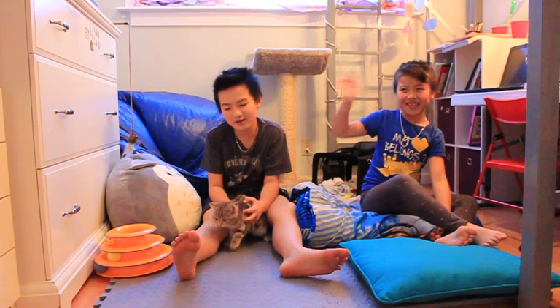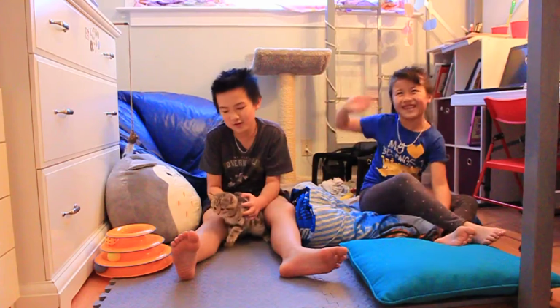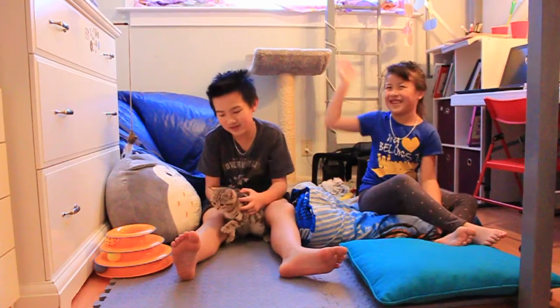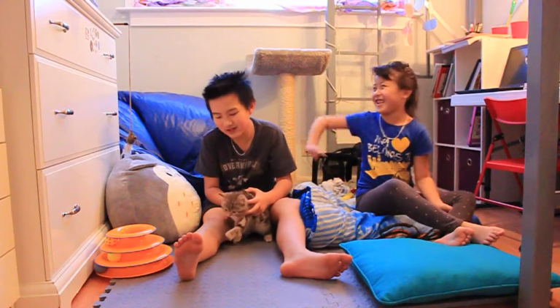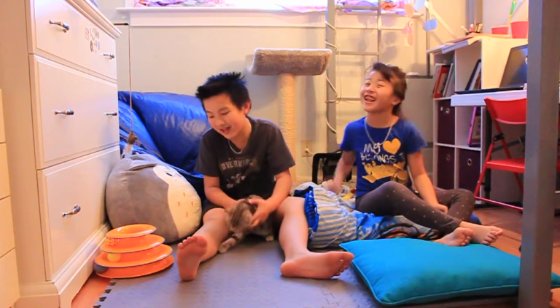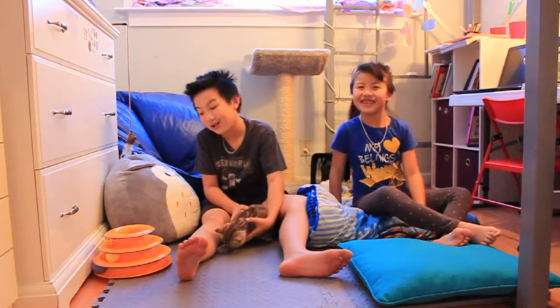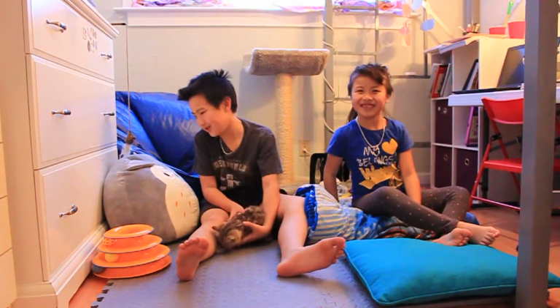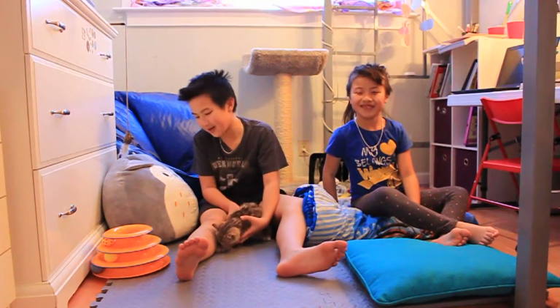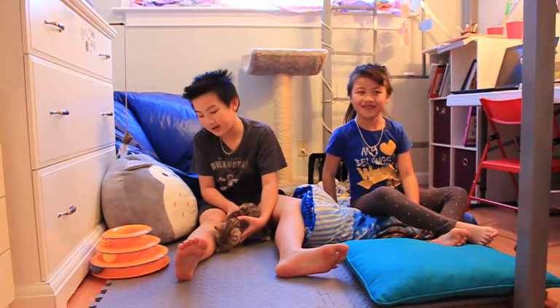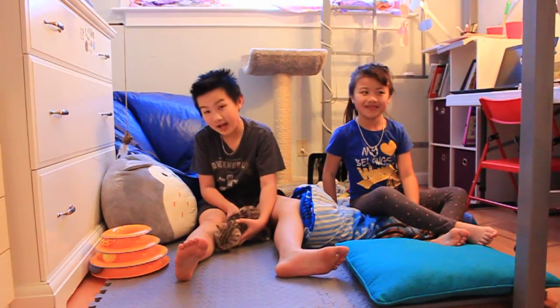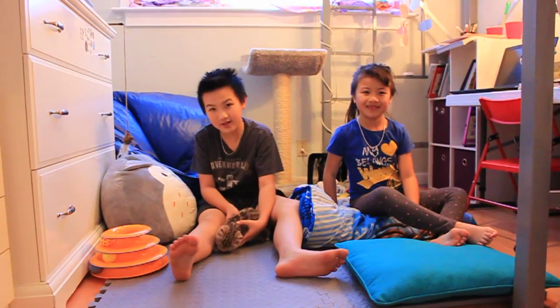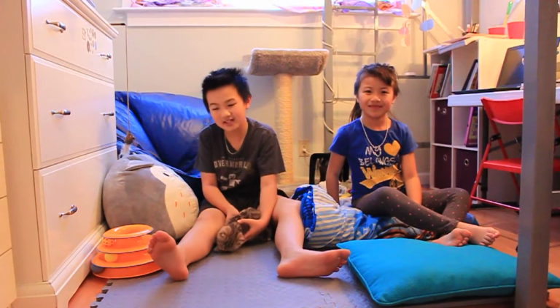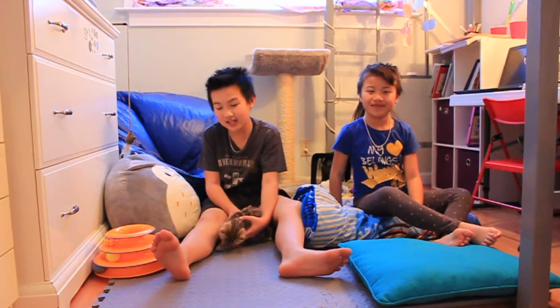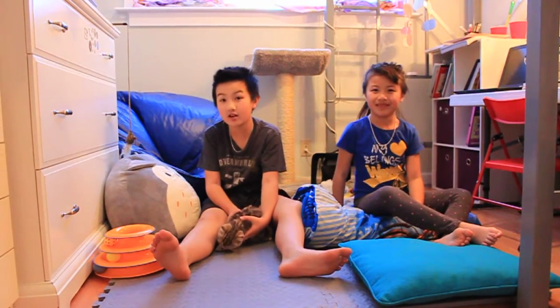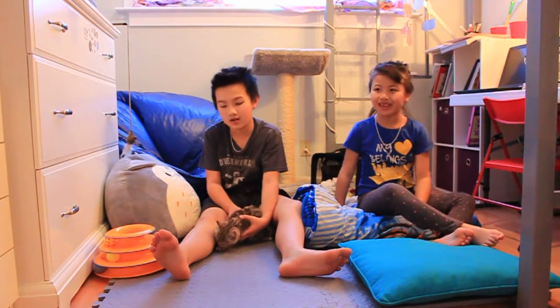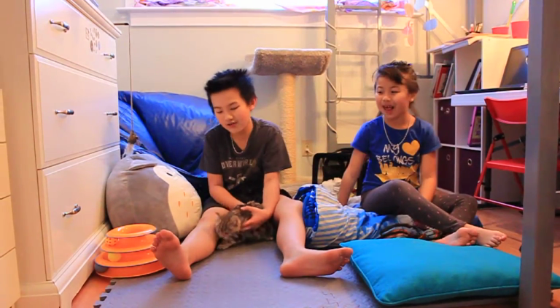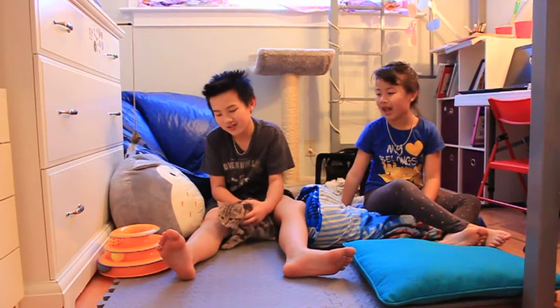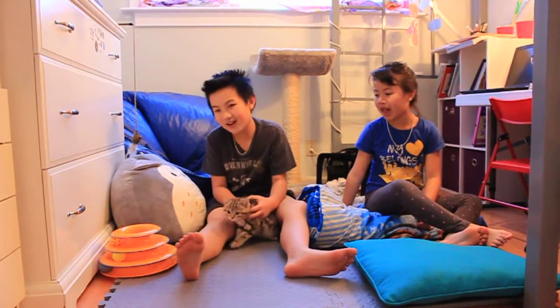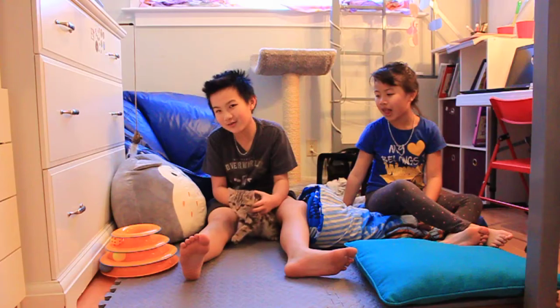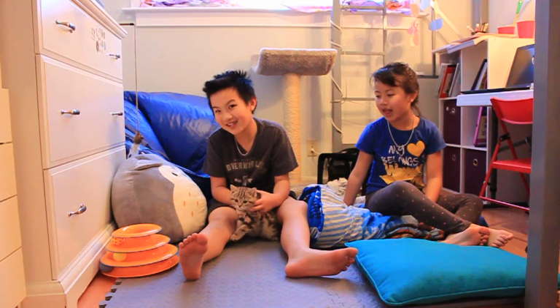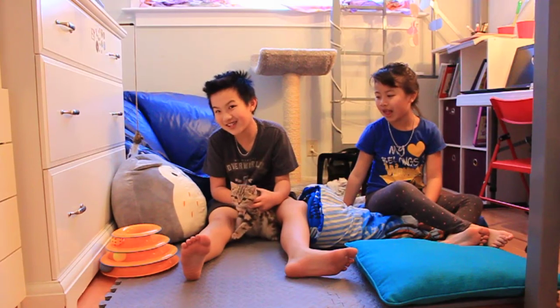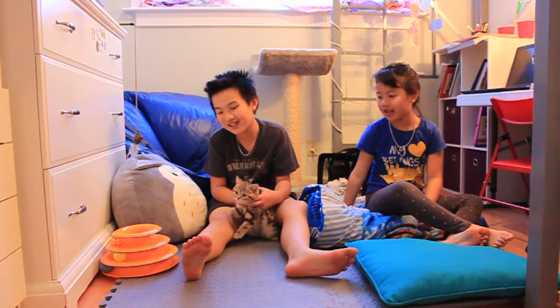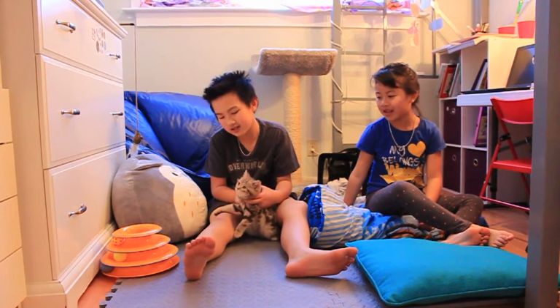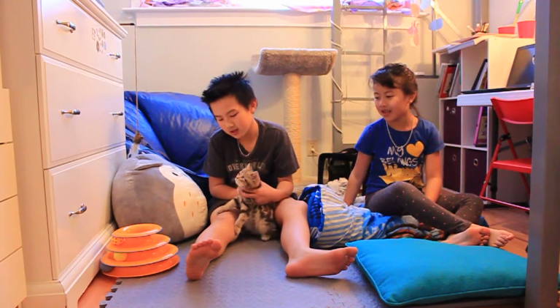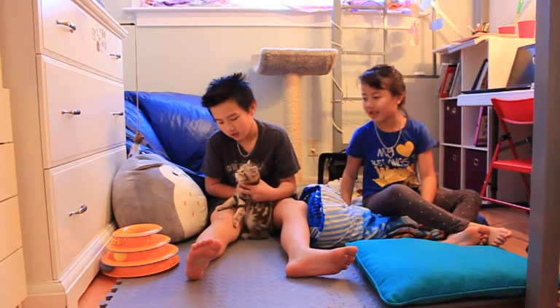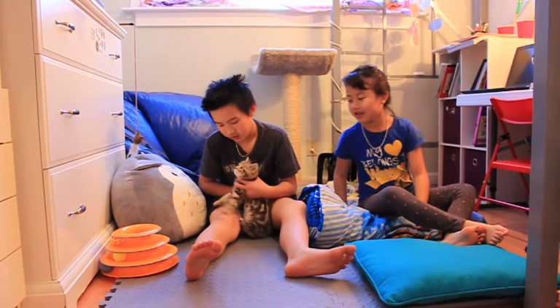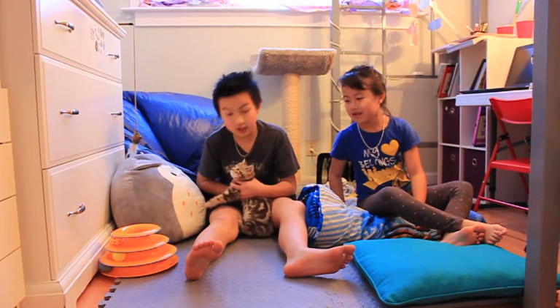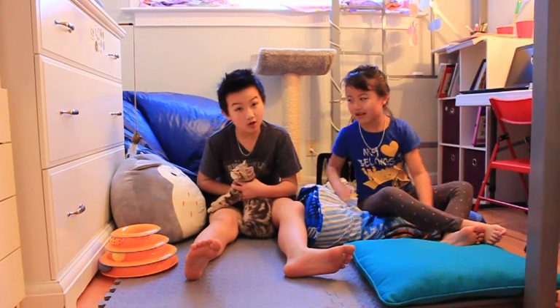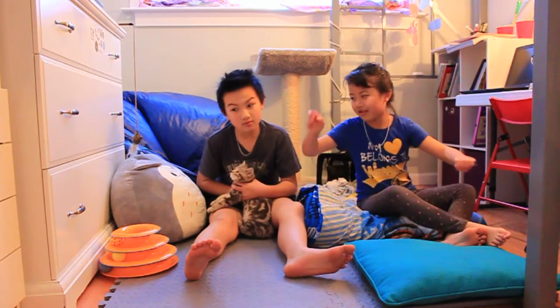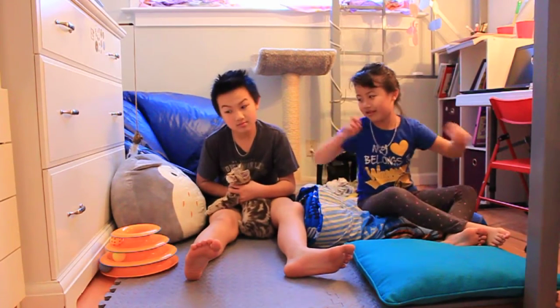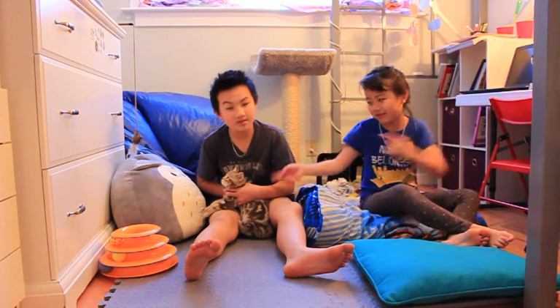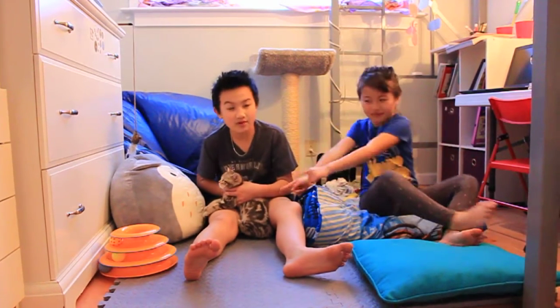Welcome back to another video, and today we're going to be talking about how we take care of Nami. She's a girl, definitely.